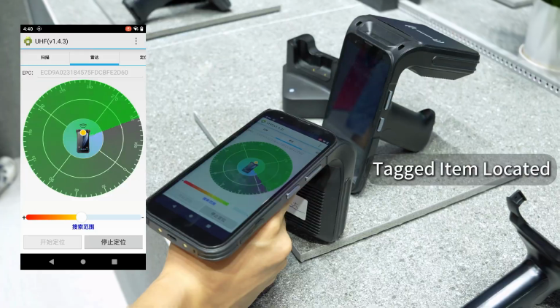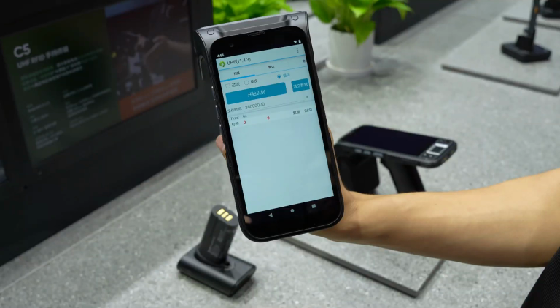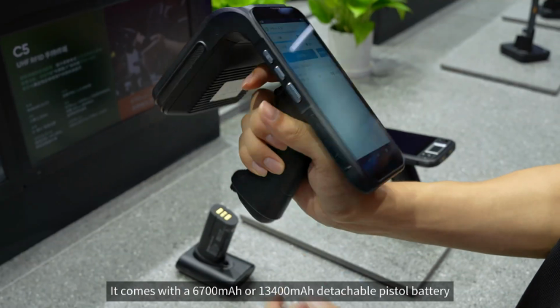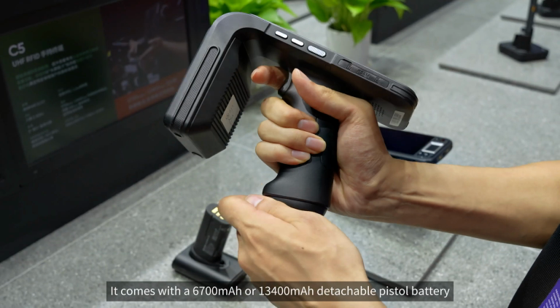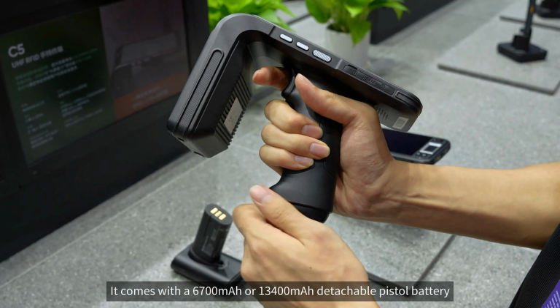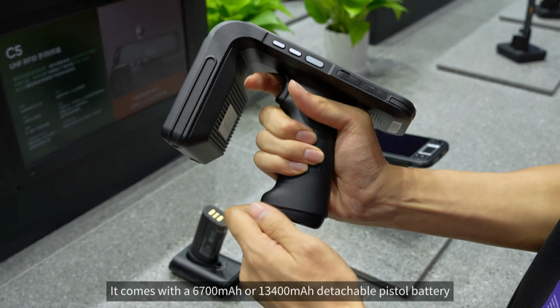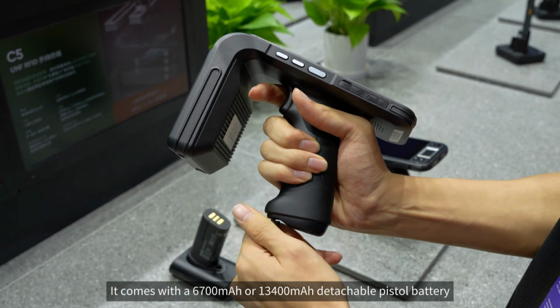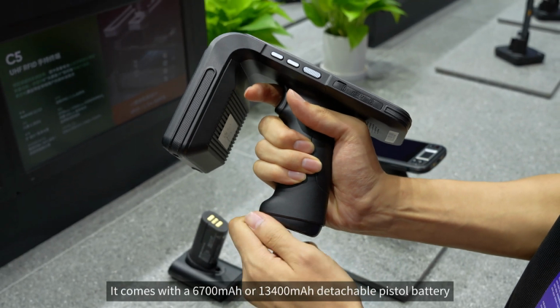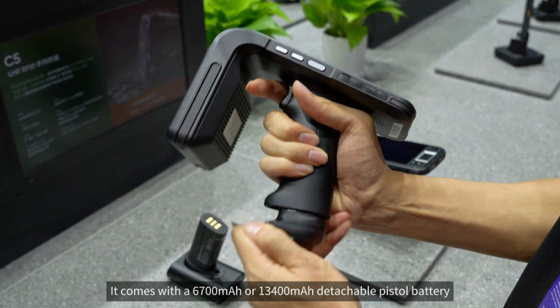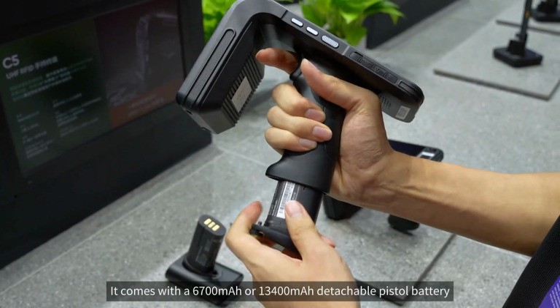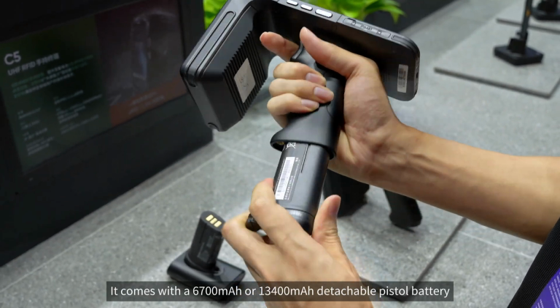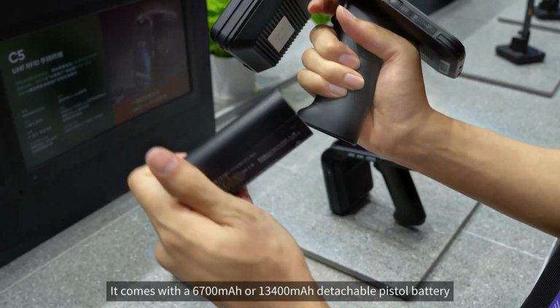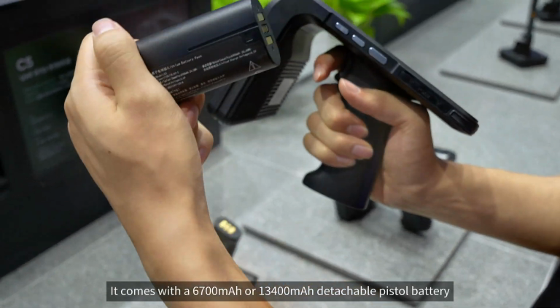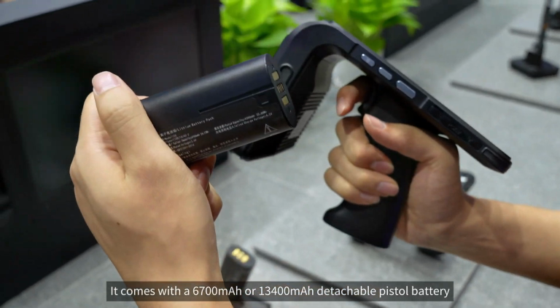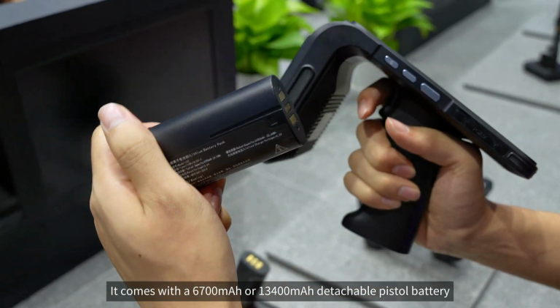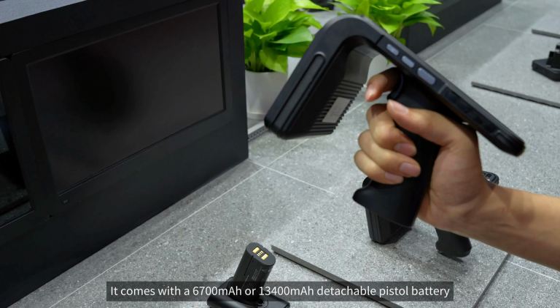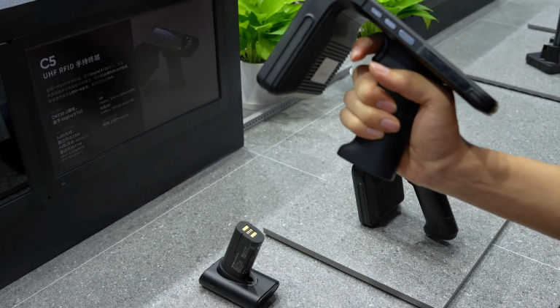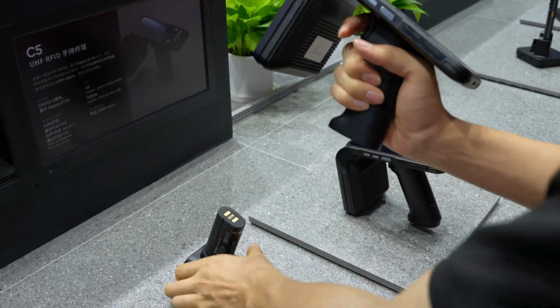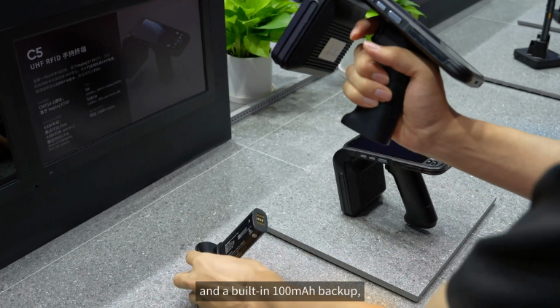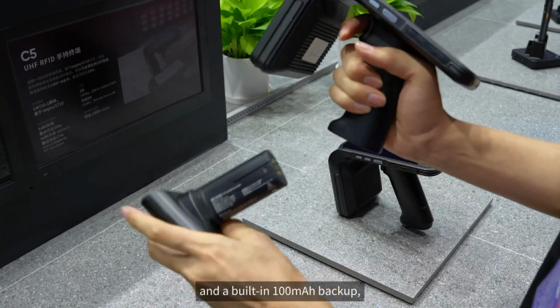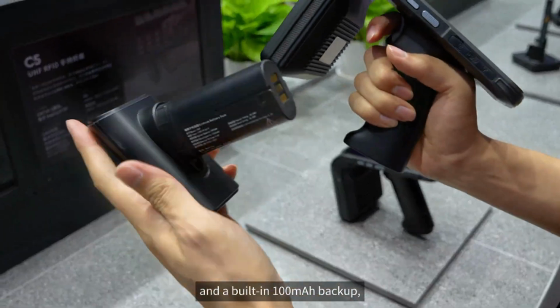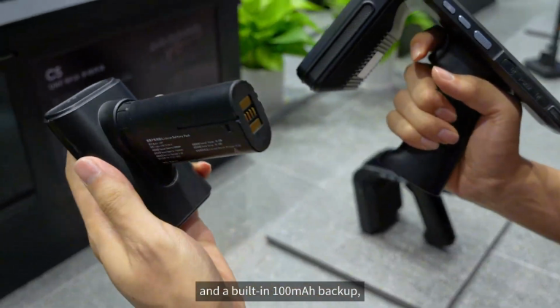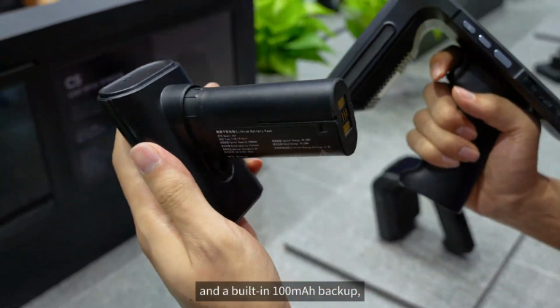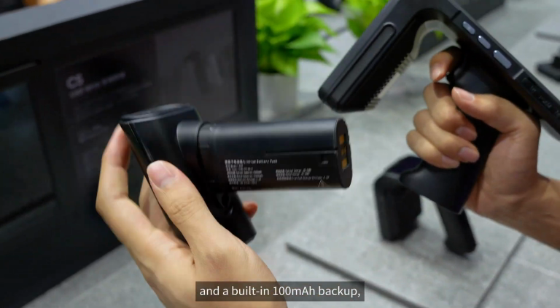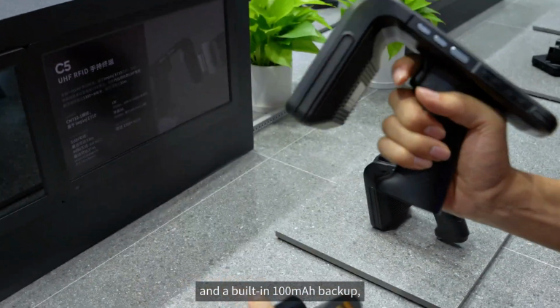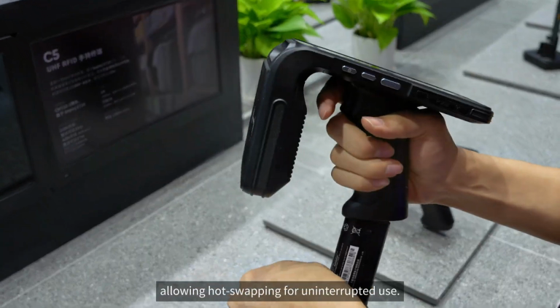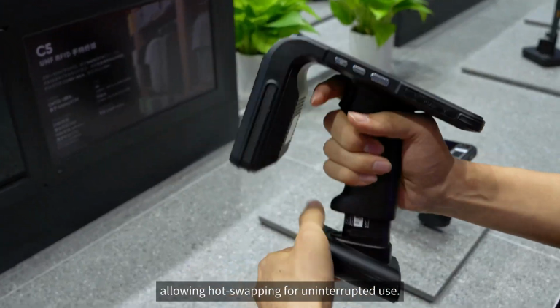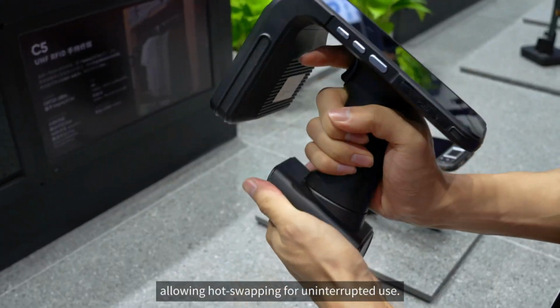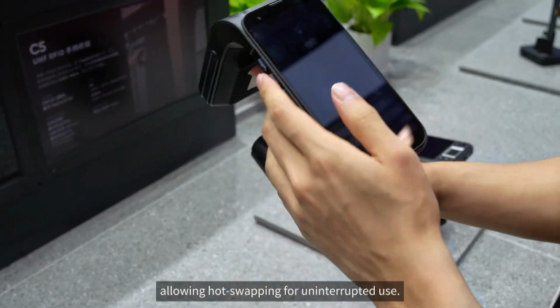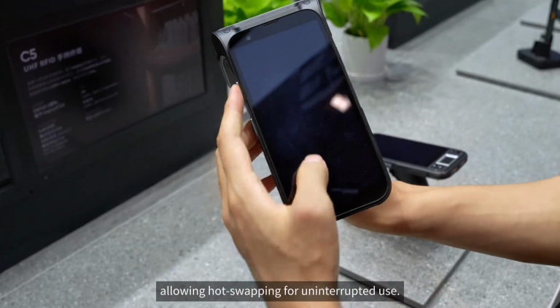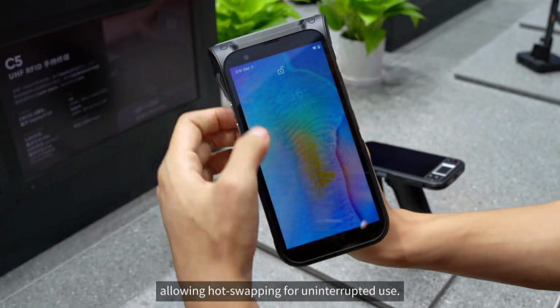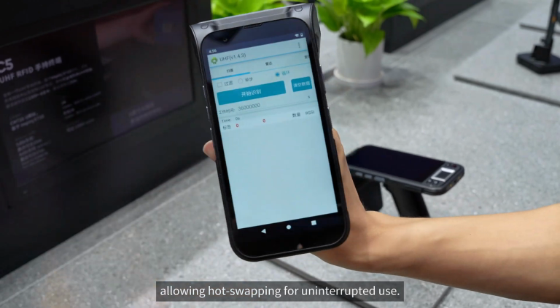It comes with a 6,700 or 13,400 mAh detachable pistol battery and a built-in 100 mAh backup, allowing hot-swapping for uninterrupted use.